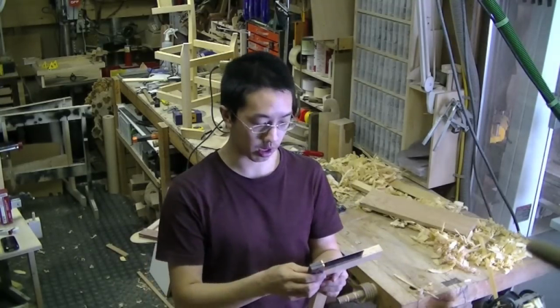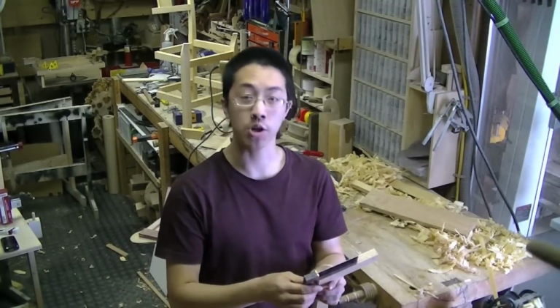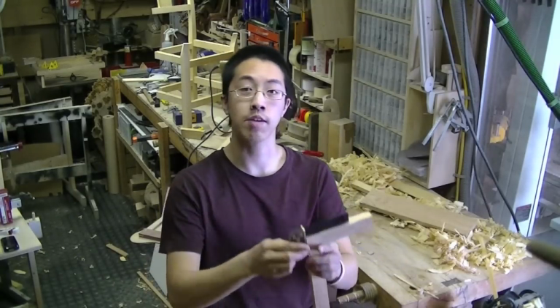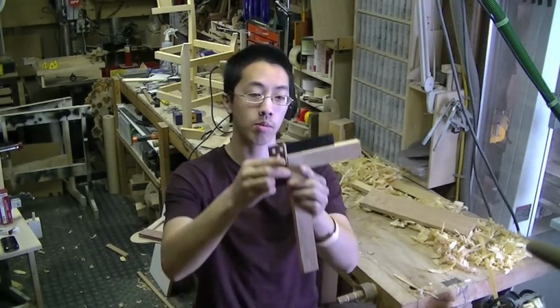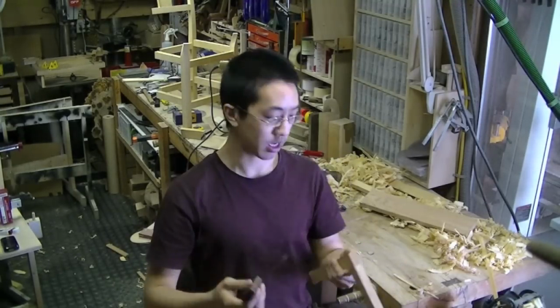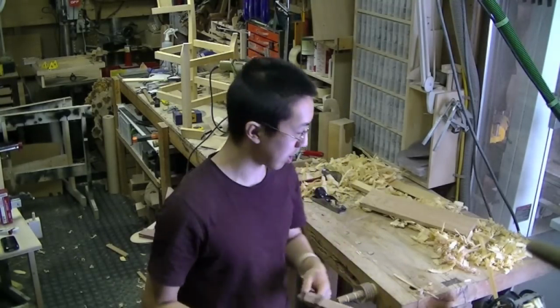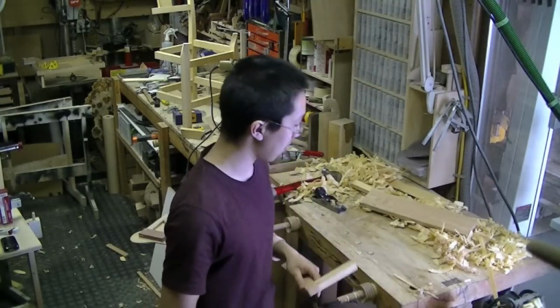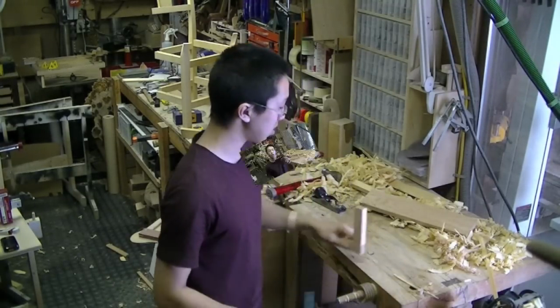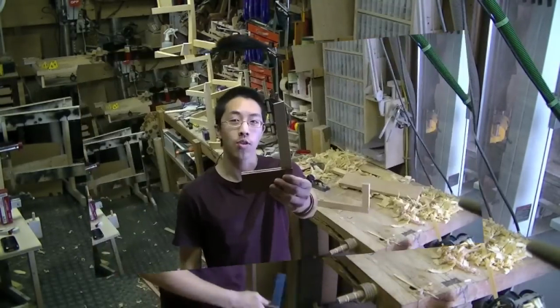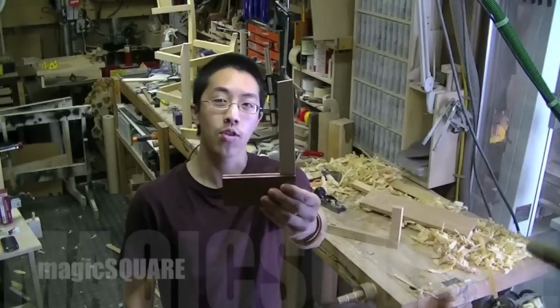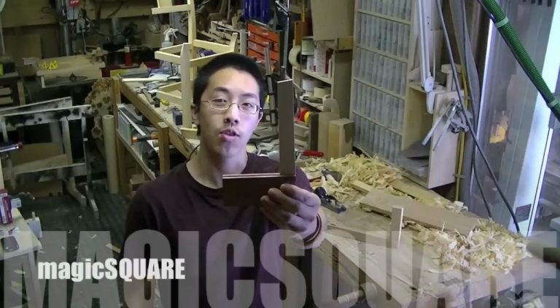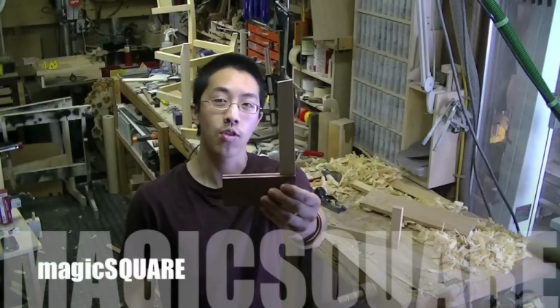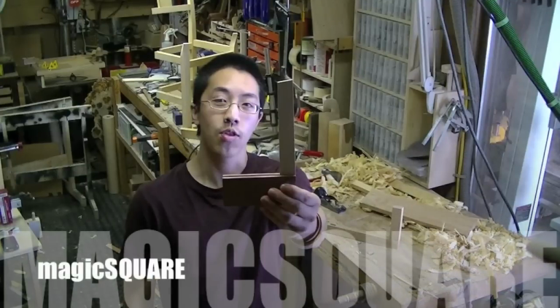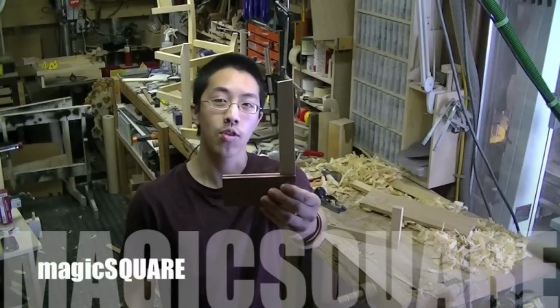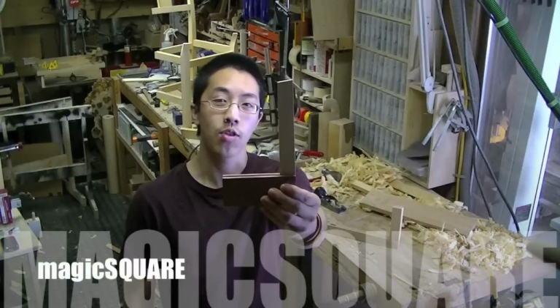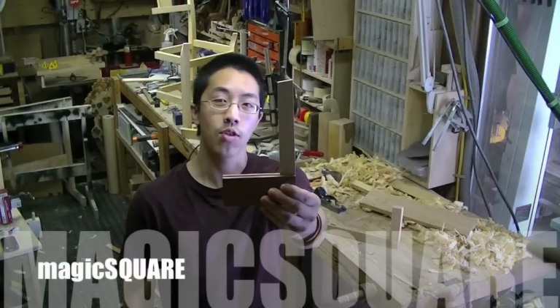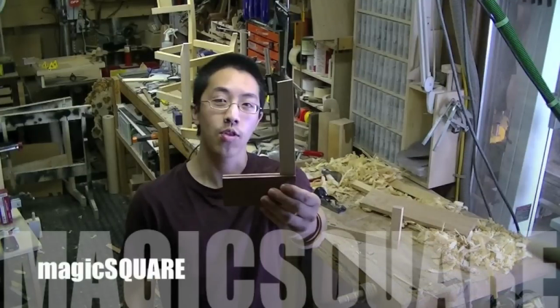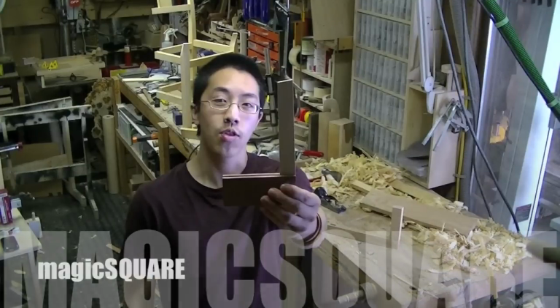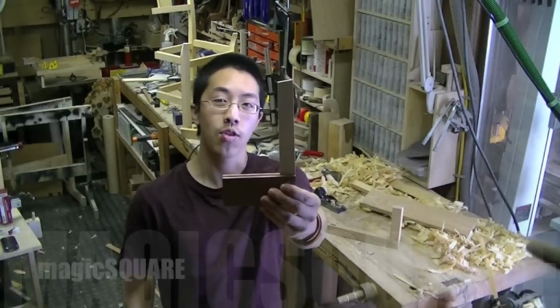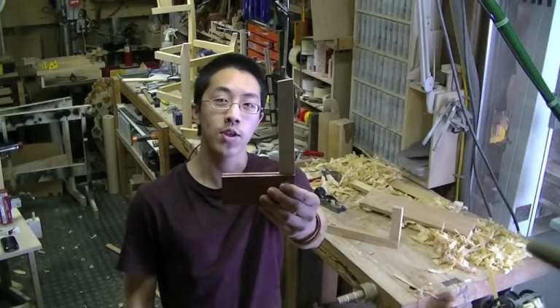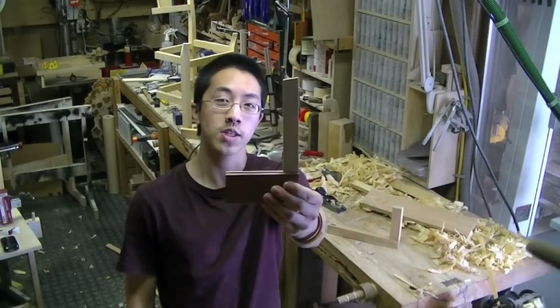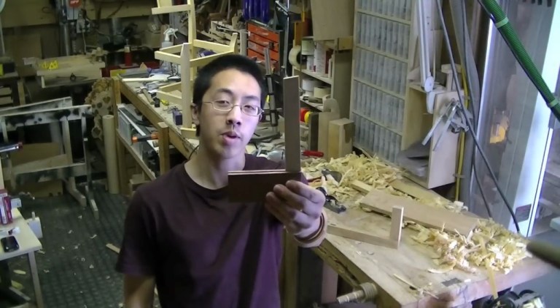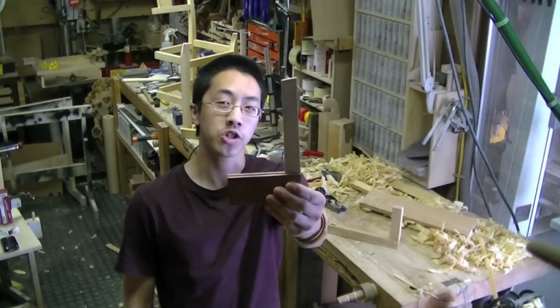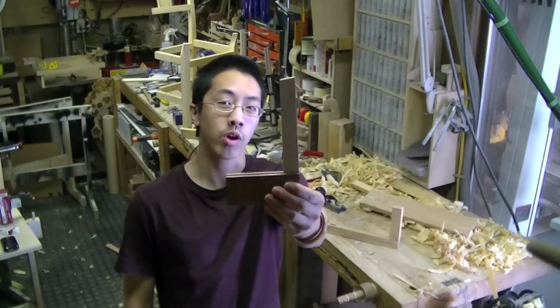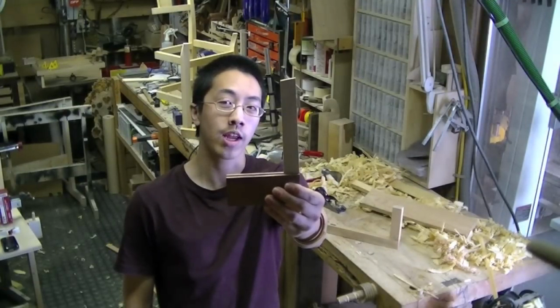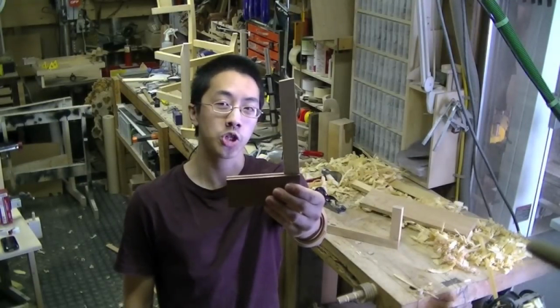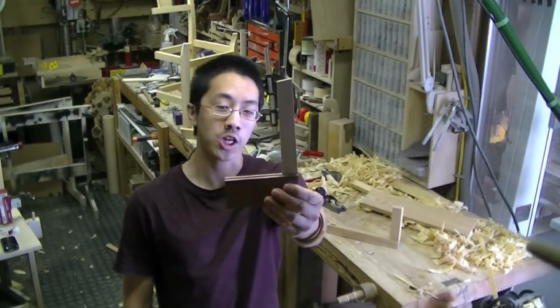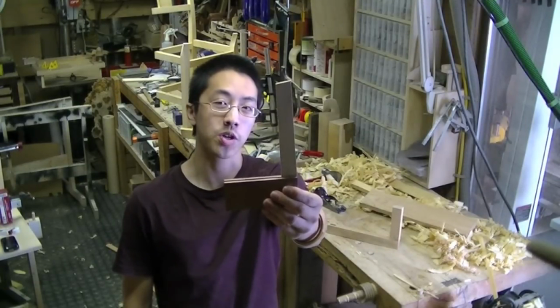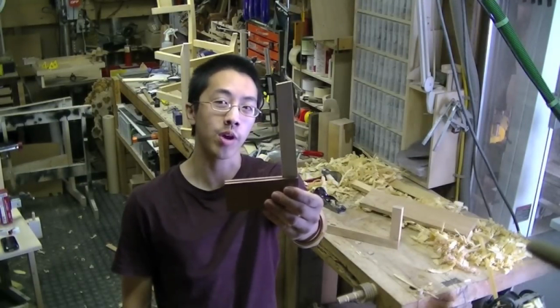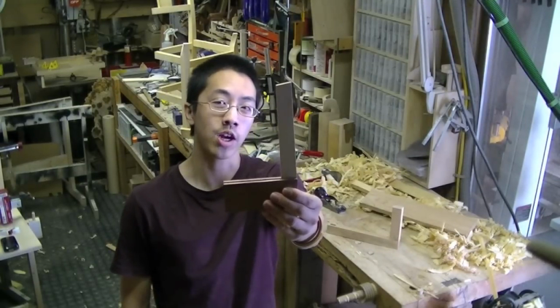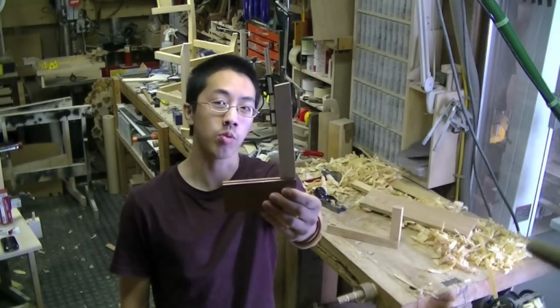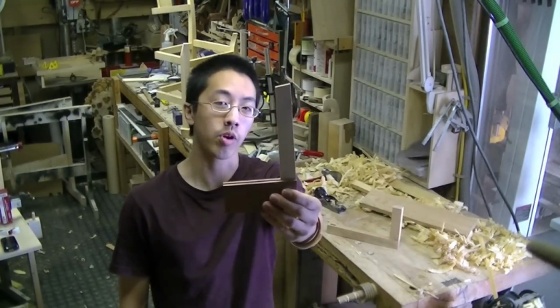That was so disappointing. I wanted to give up. That's when I discovered this tool. This is the magic square. It changed the way that I do woodwork.